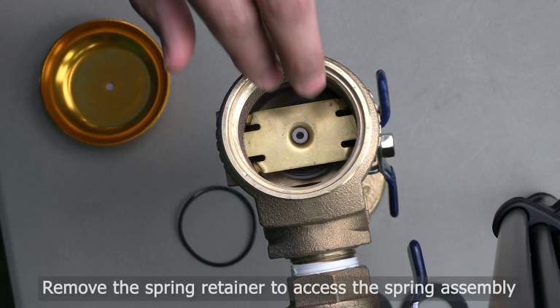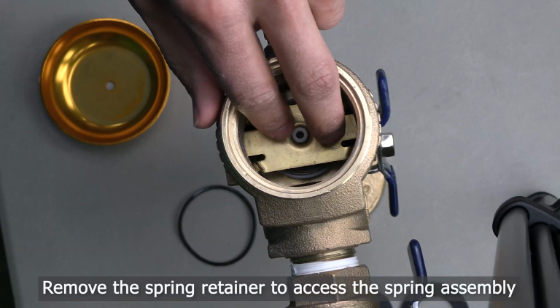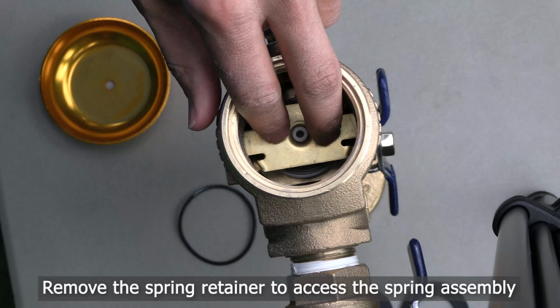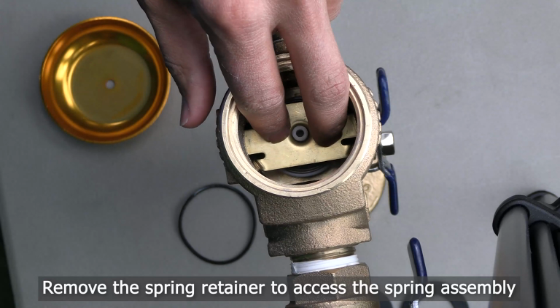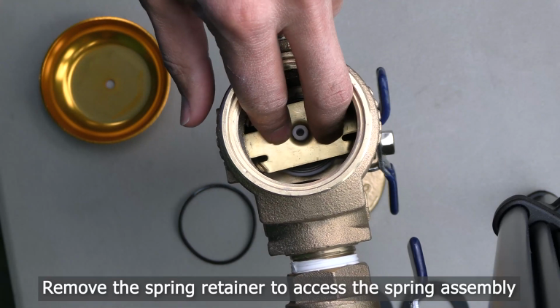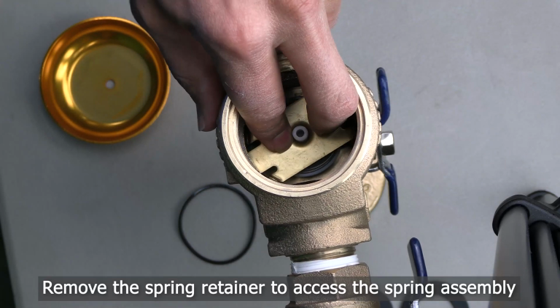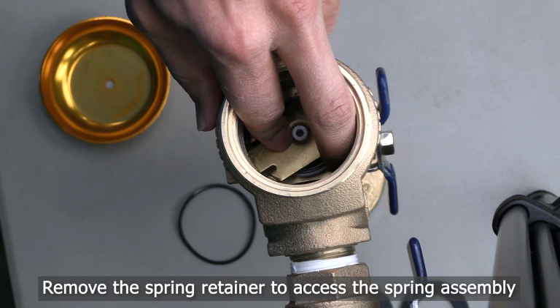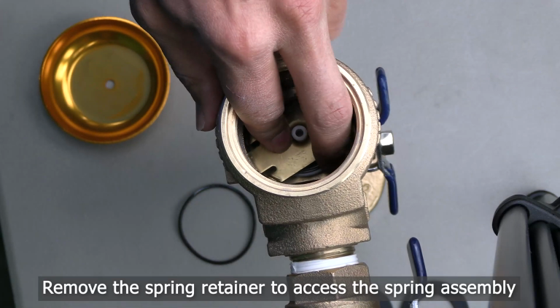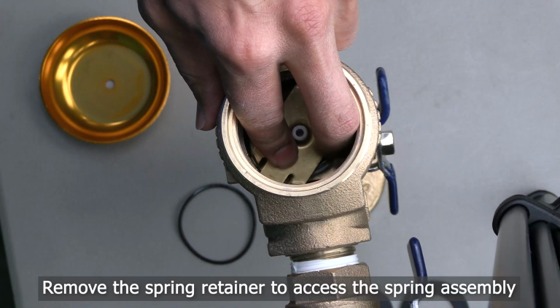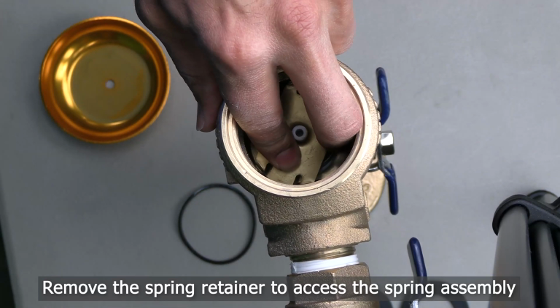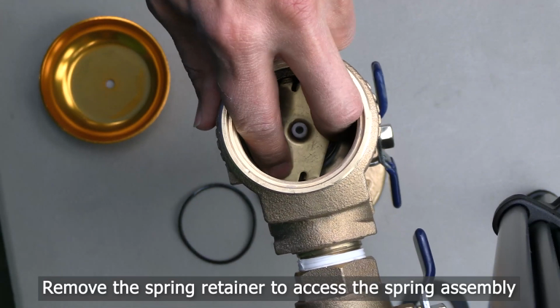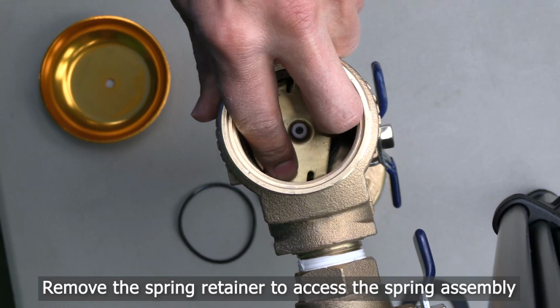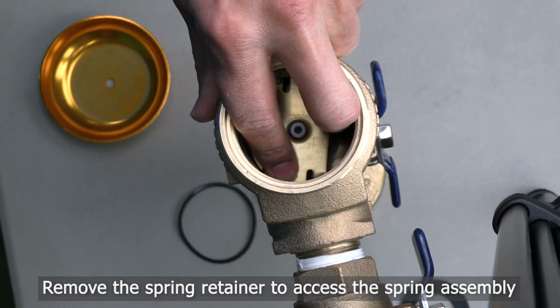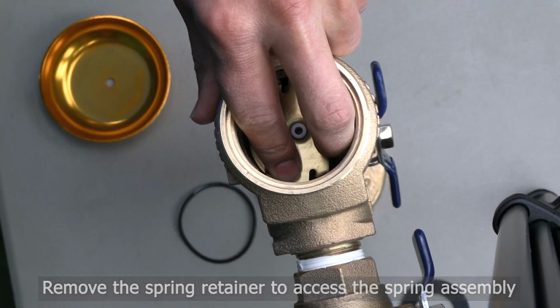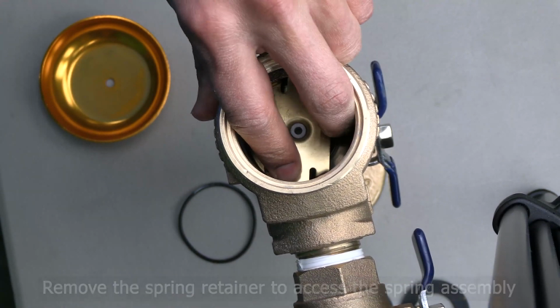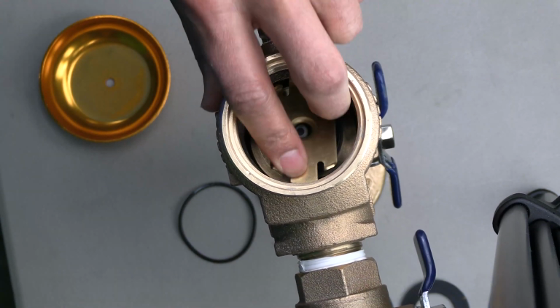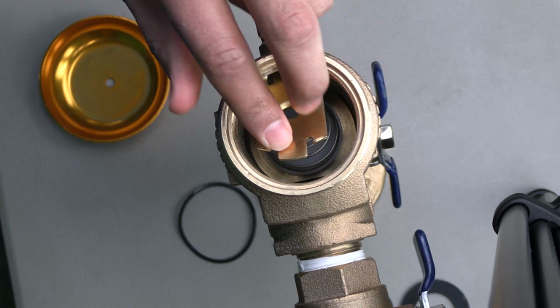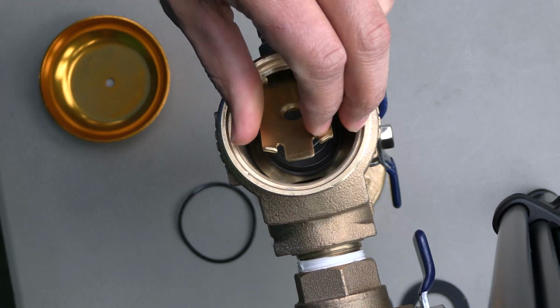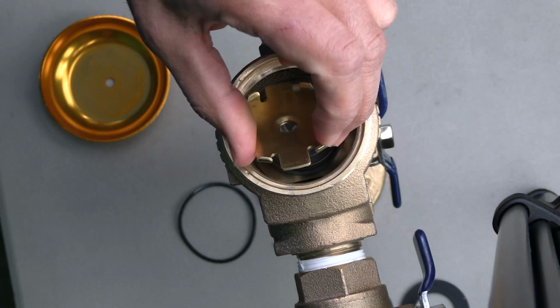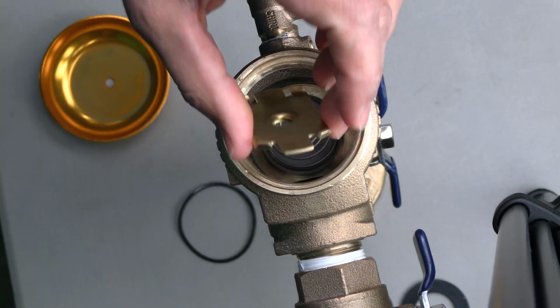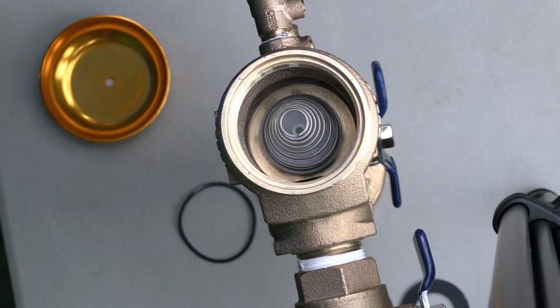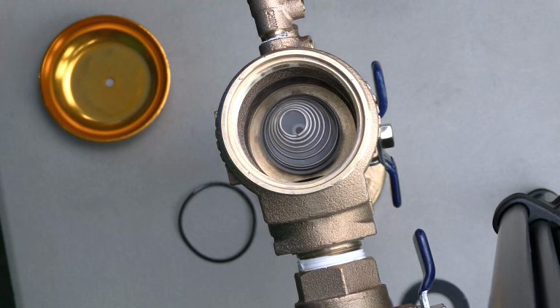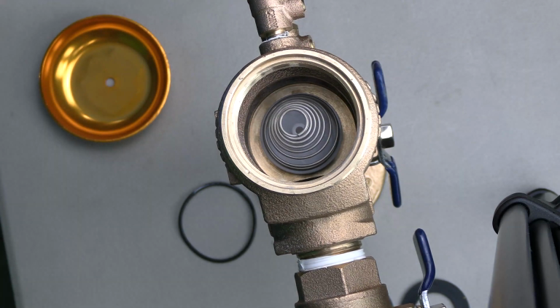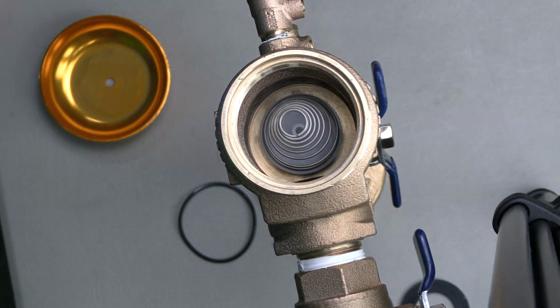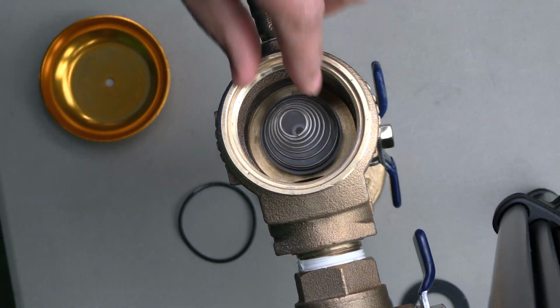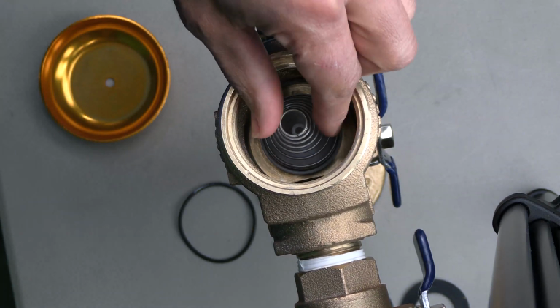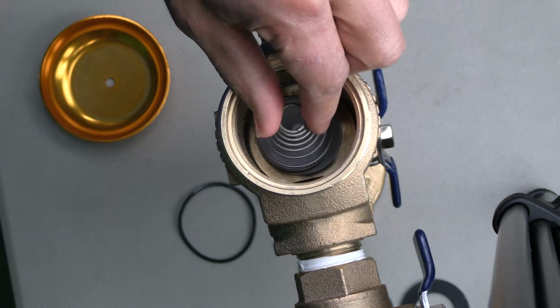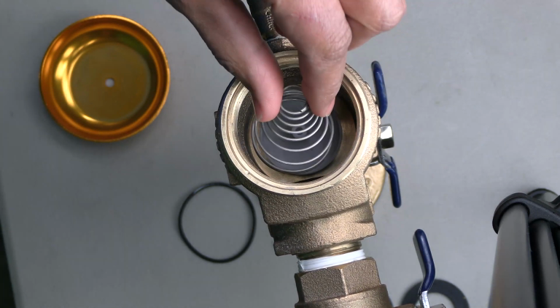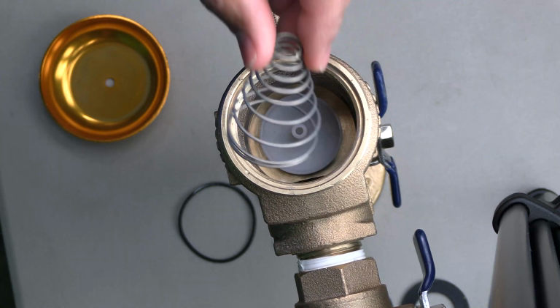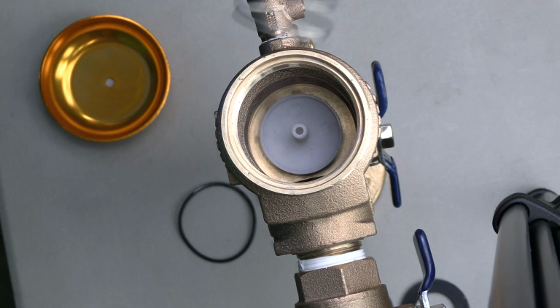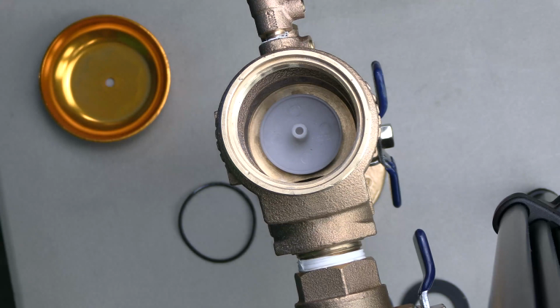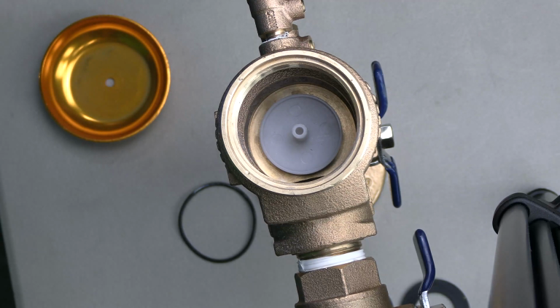To access the check assembly, you will need to remove the spring retainer. You can do this by pressing down on the spring retainer while rotating it until it is free from the body.